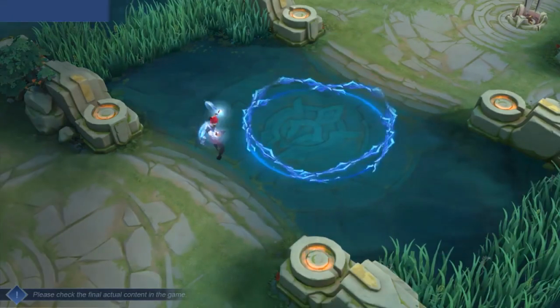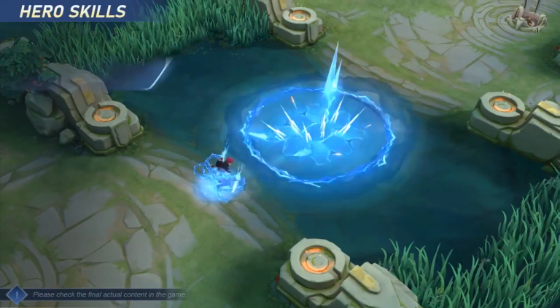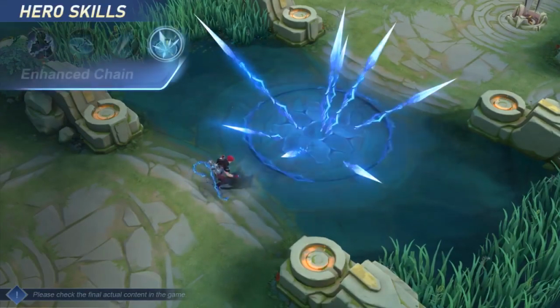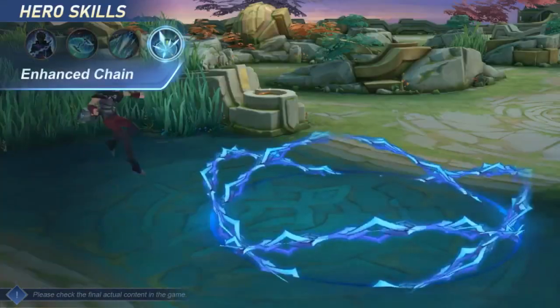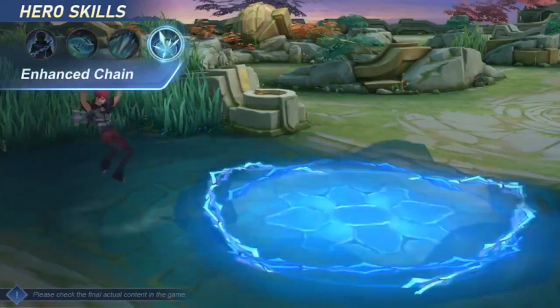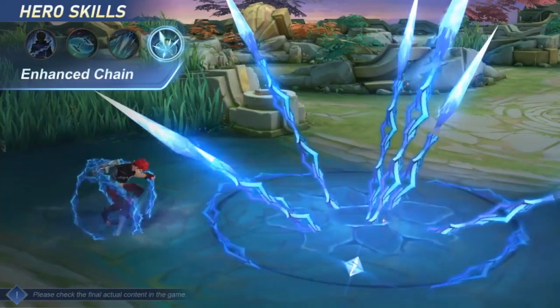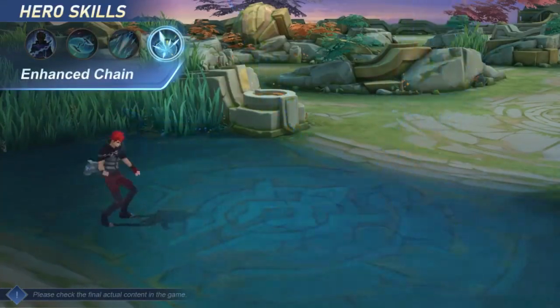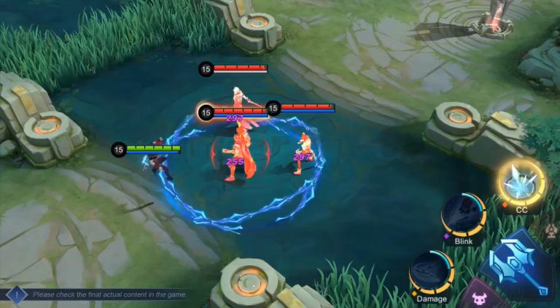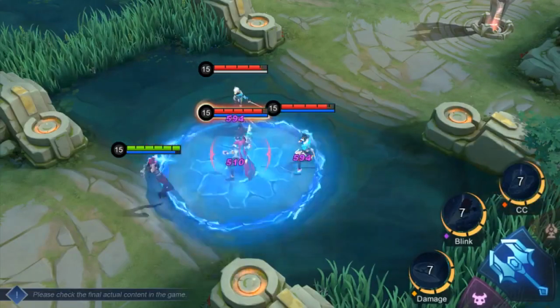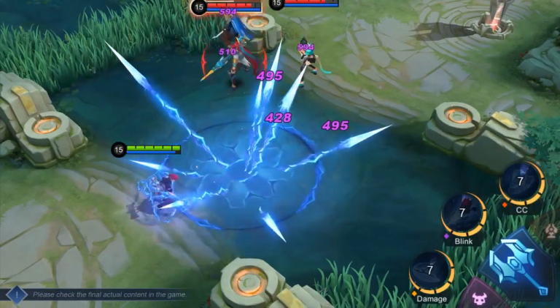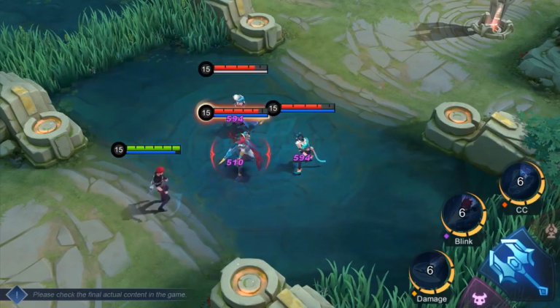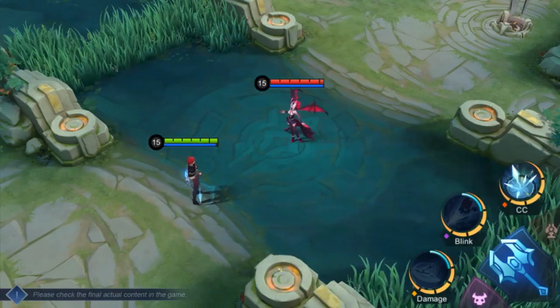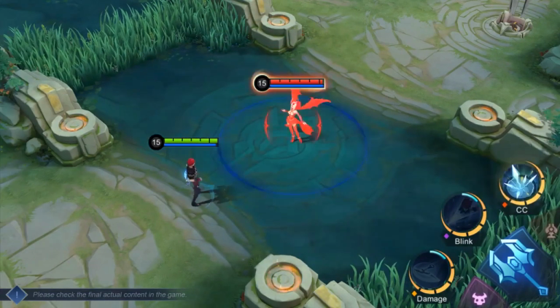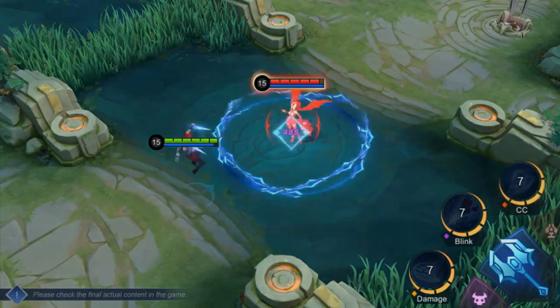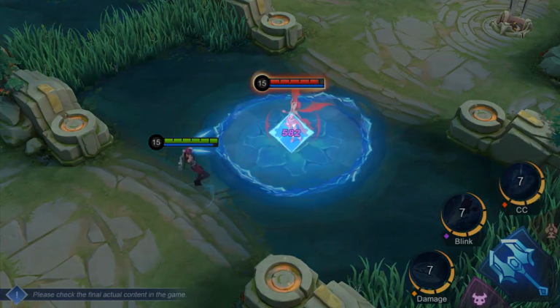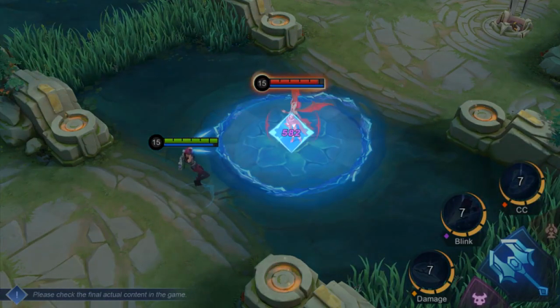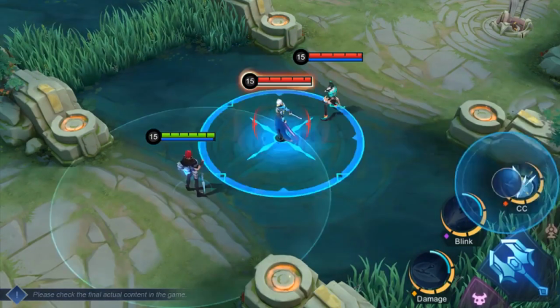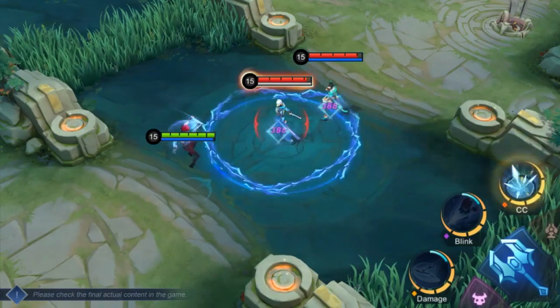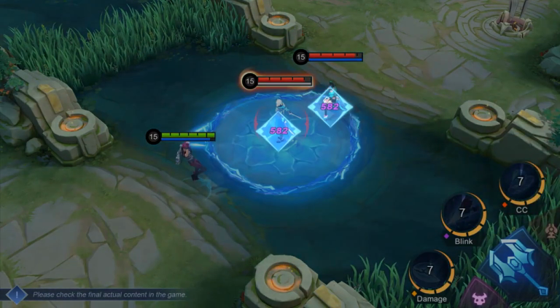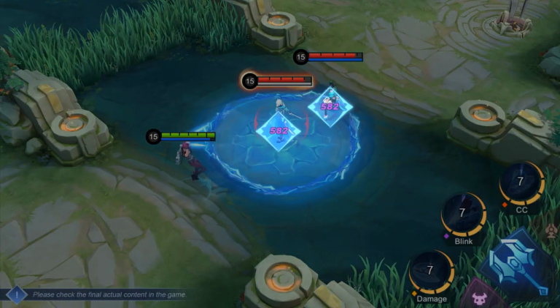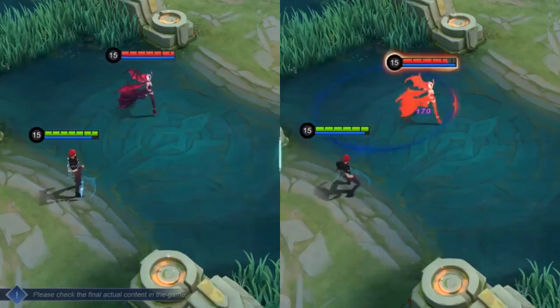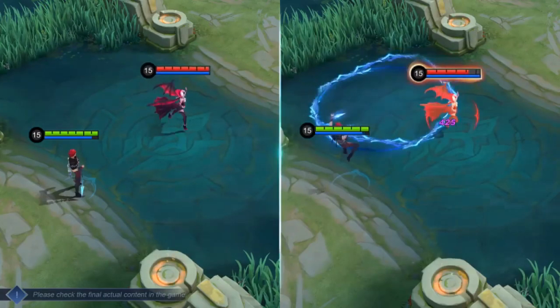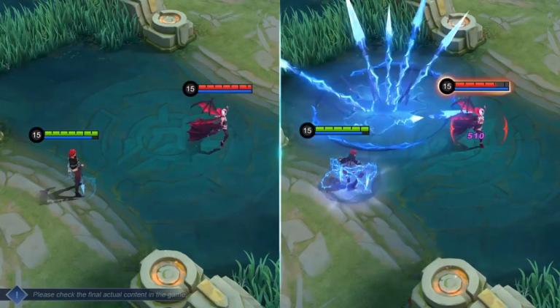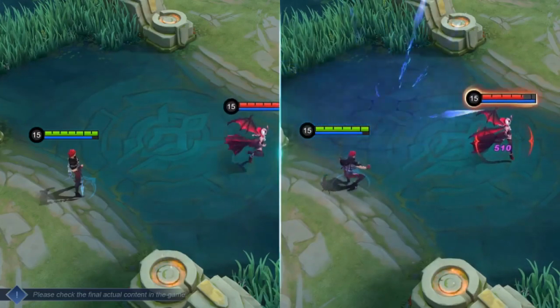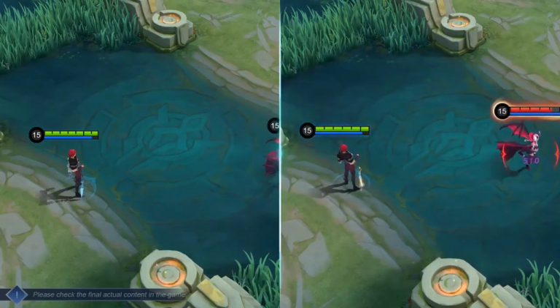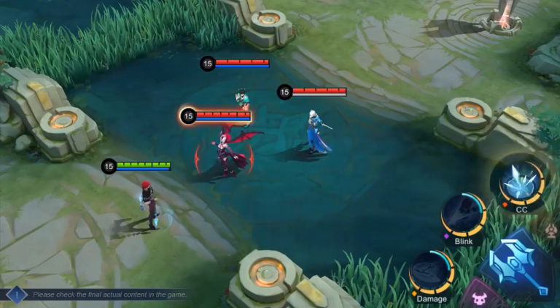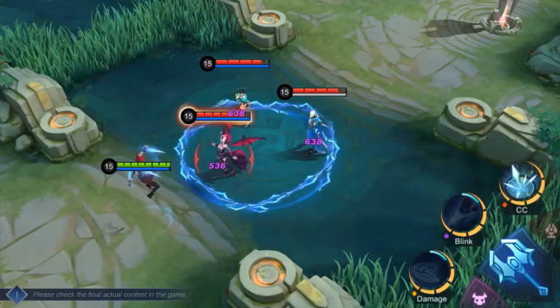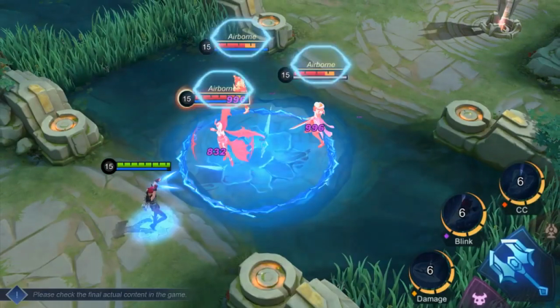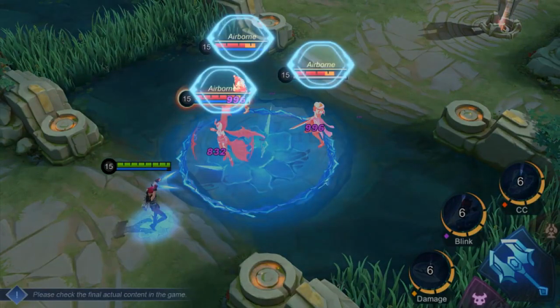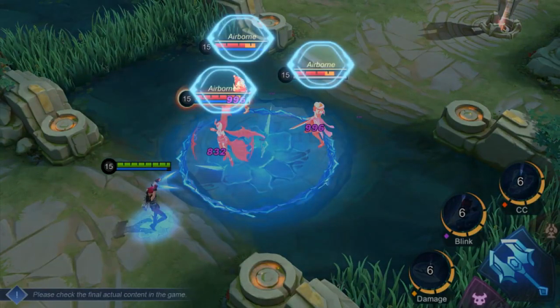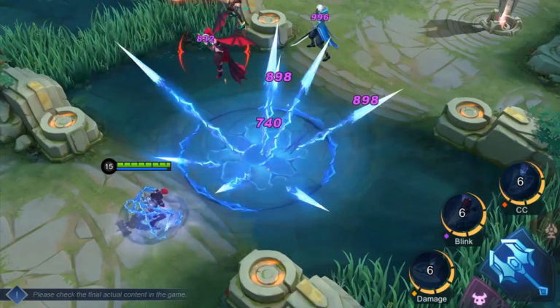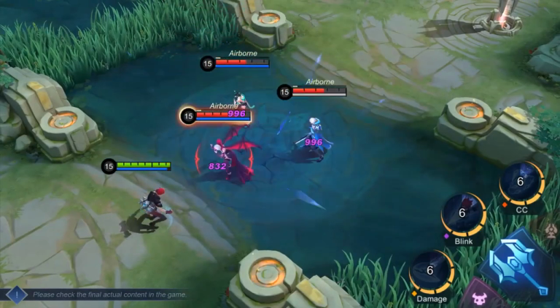Enhanced Third skill: Enhanced Chain. Julian casts Enhanced Chains at the target location, dealing continuous damage to enemies in the area and slowing them down. Enemies that remain in the area after a while are knocked airborne.